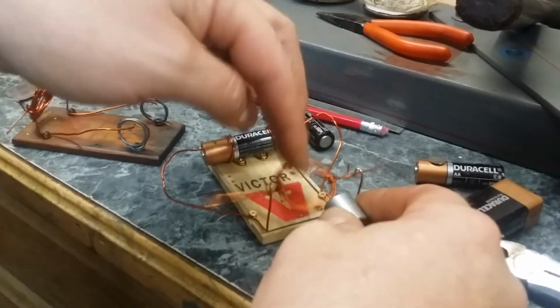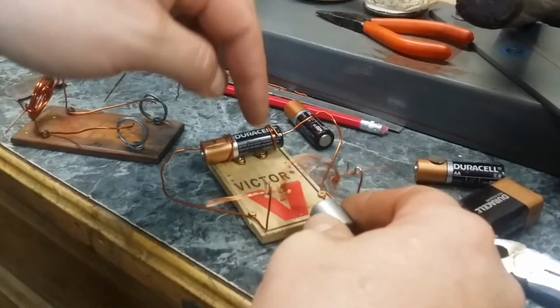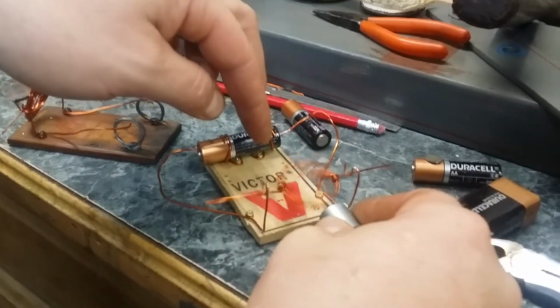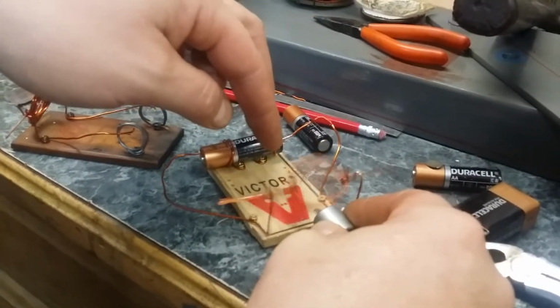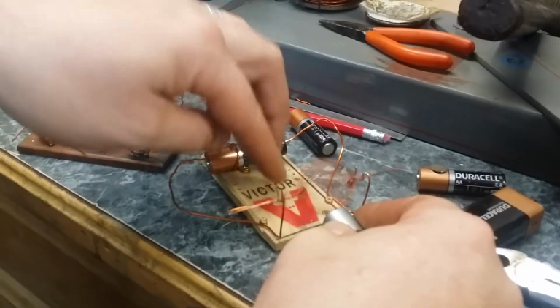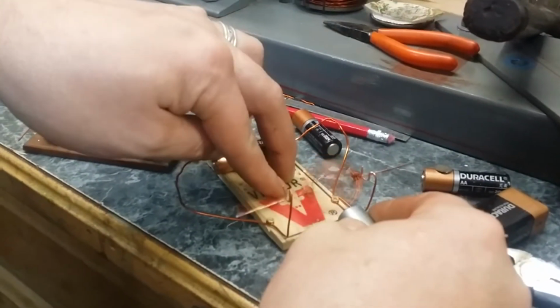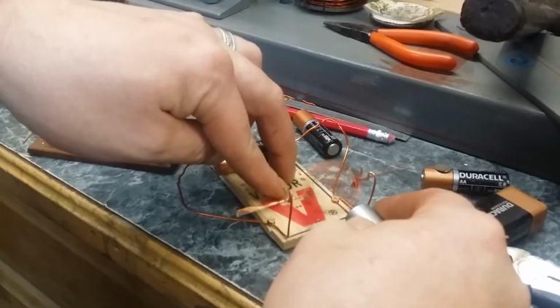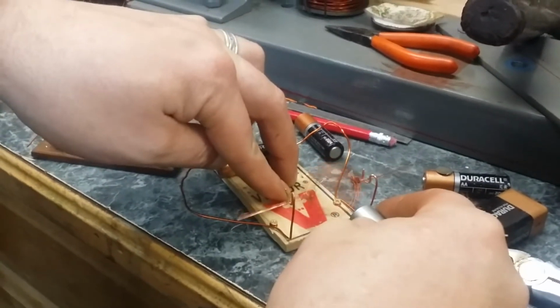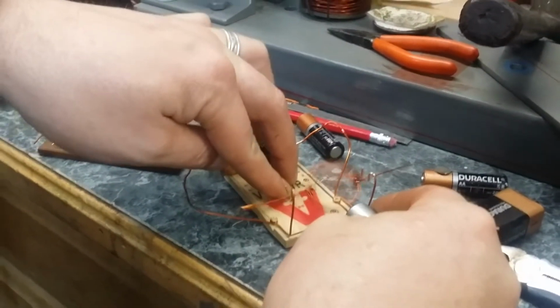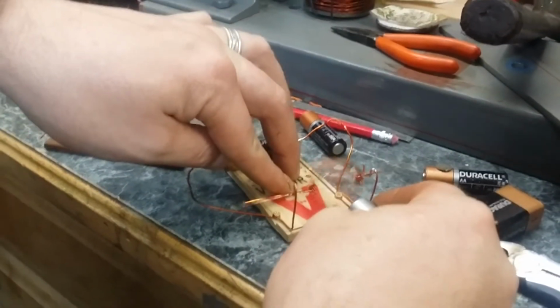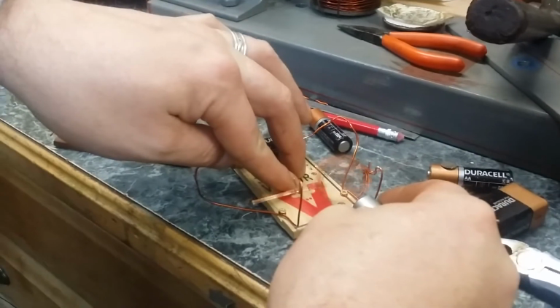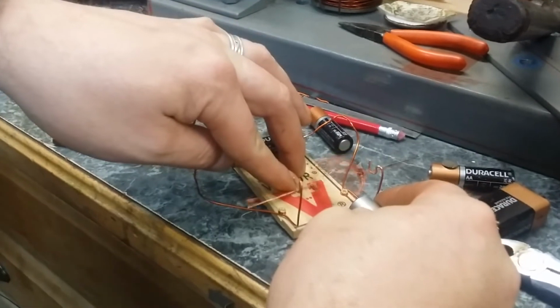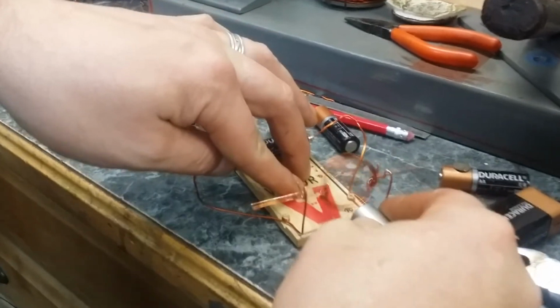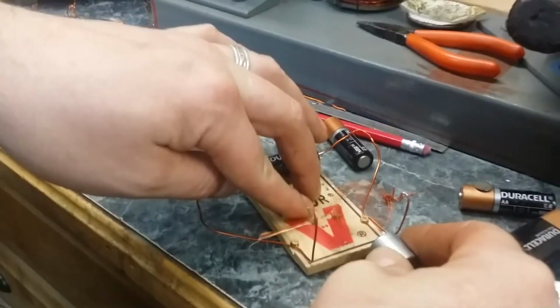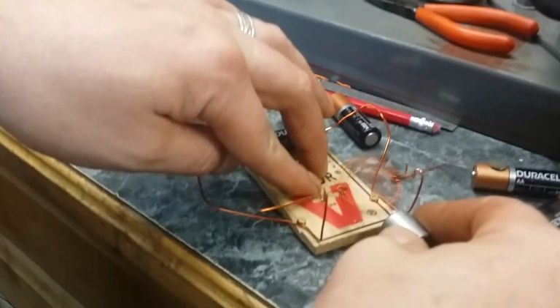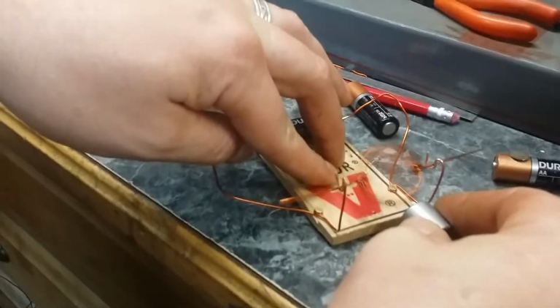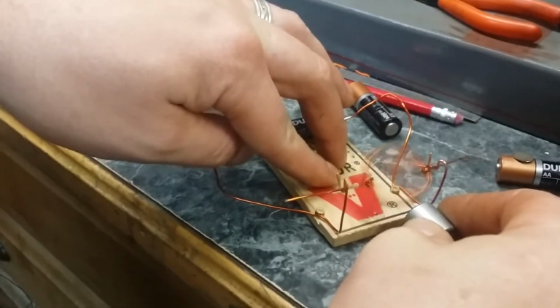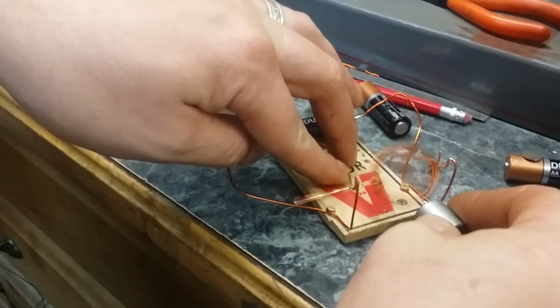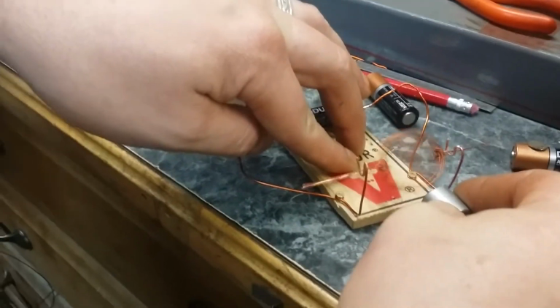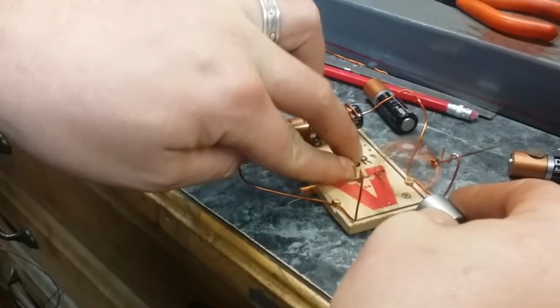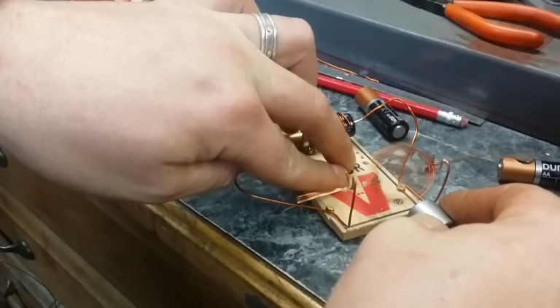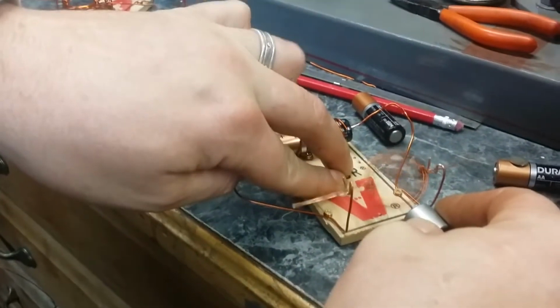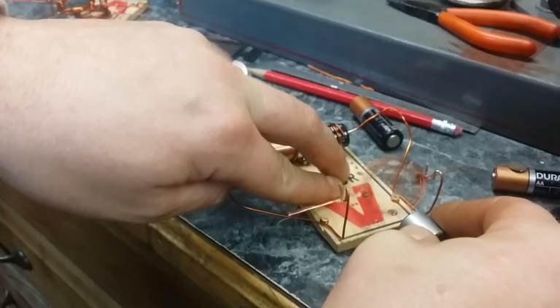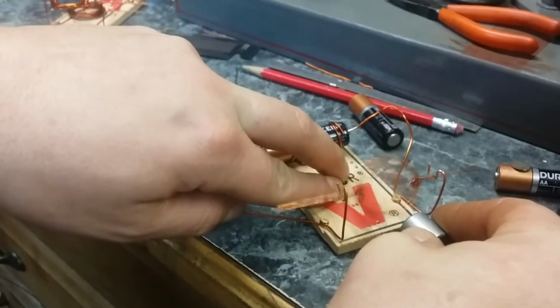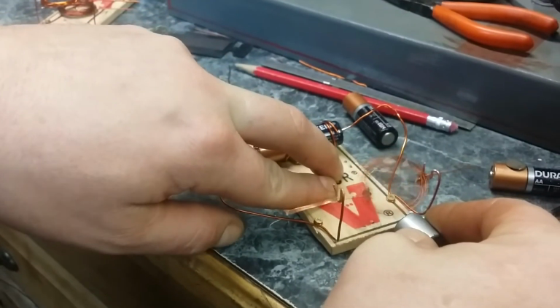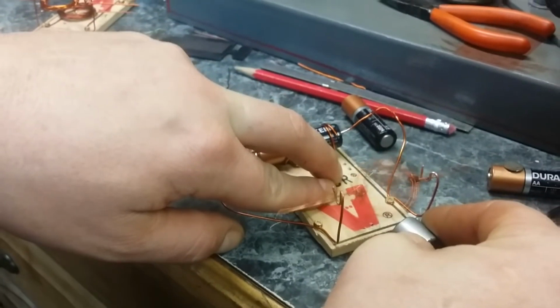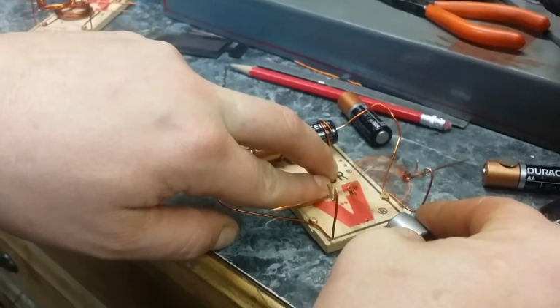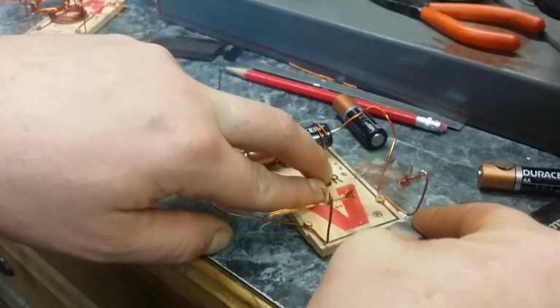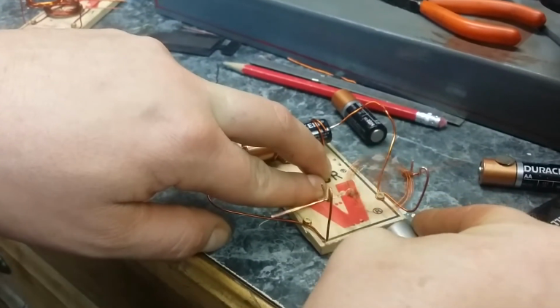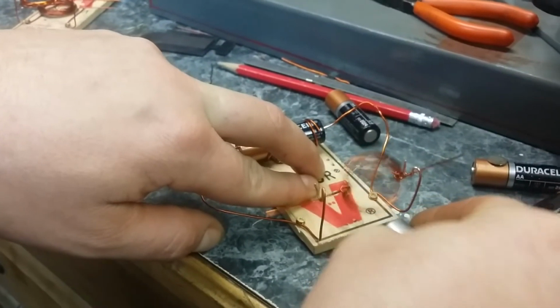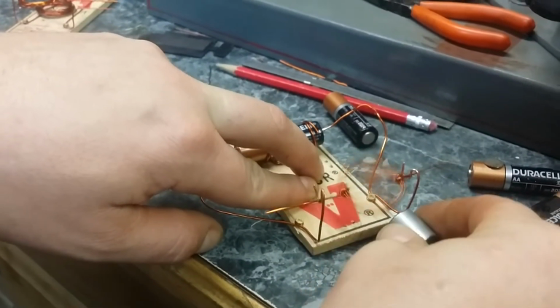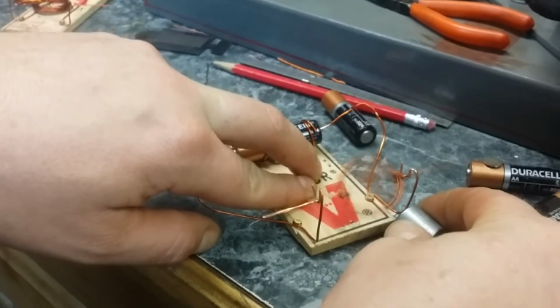And even with this armature here, it's kind of three different sizes, almost — but about like a quarter, 25 cent circle. And that one is bigger. I think they would probably work better.